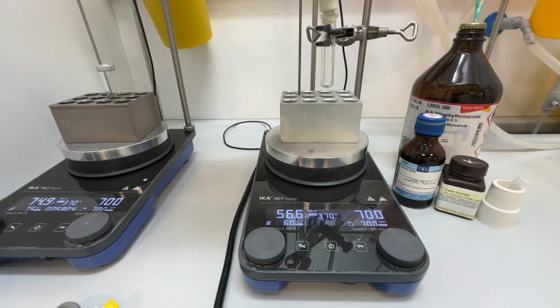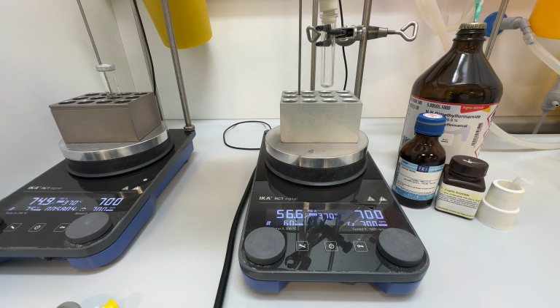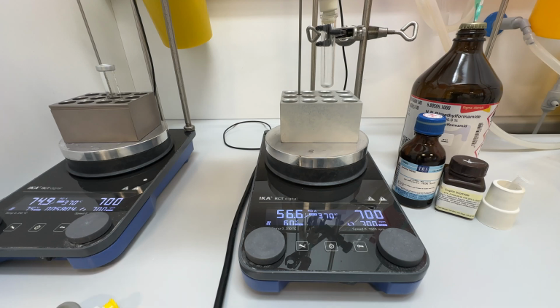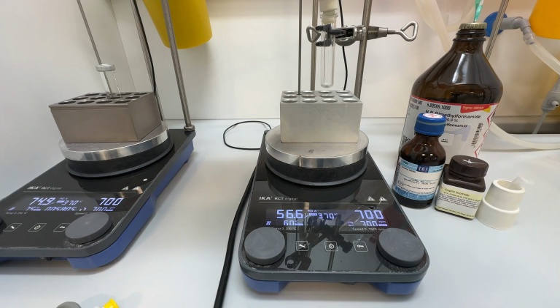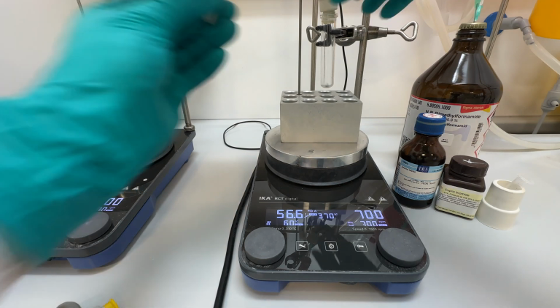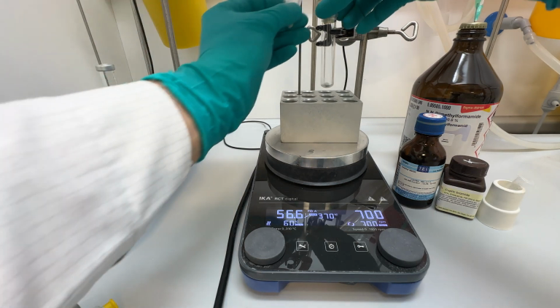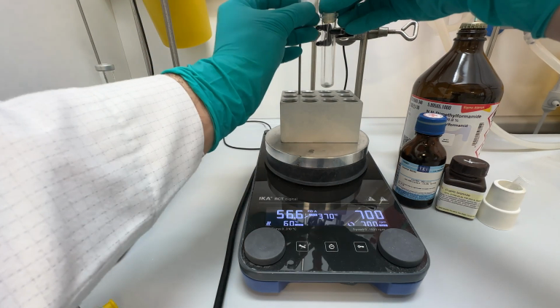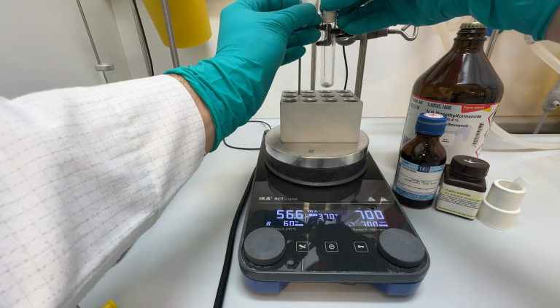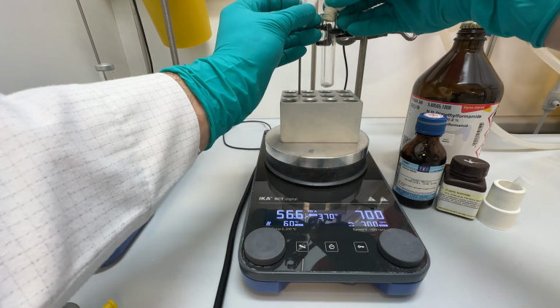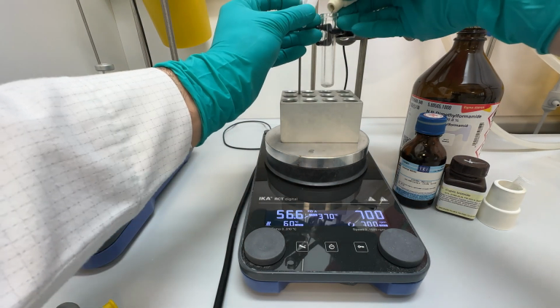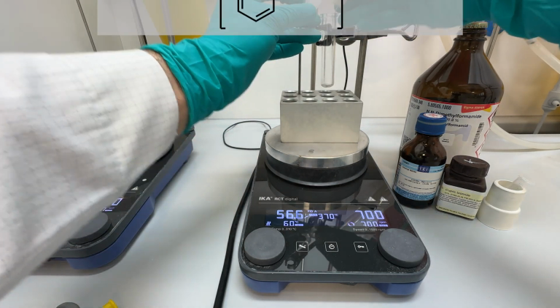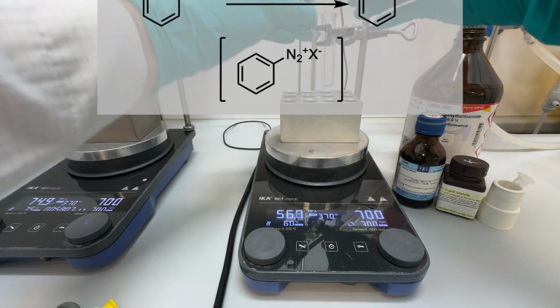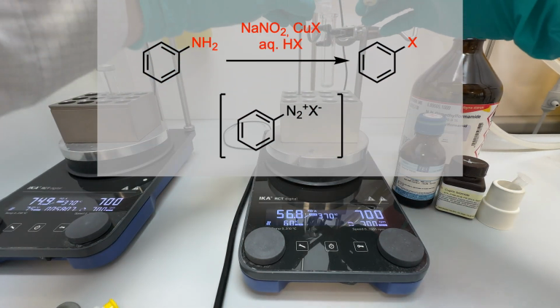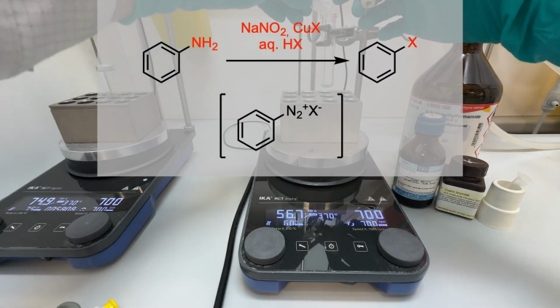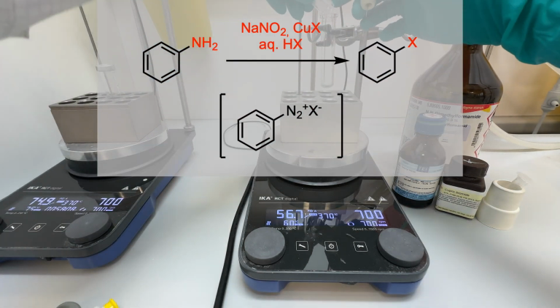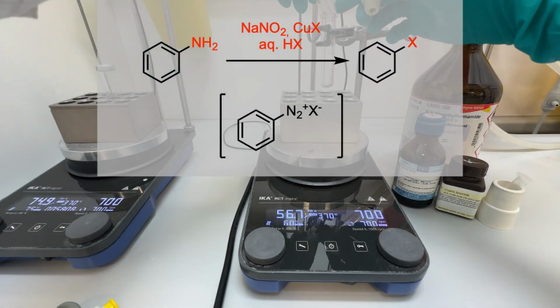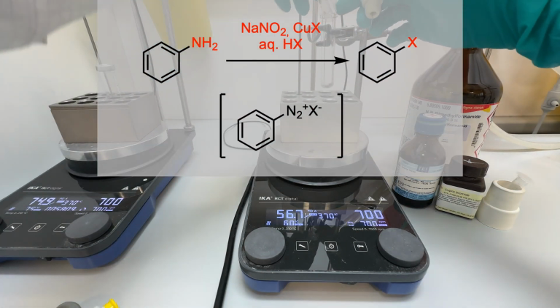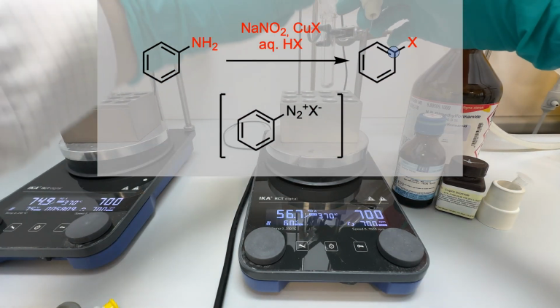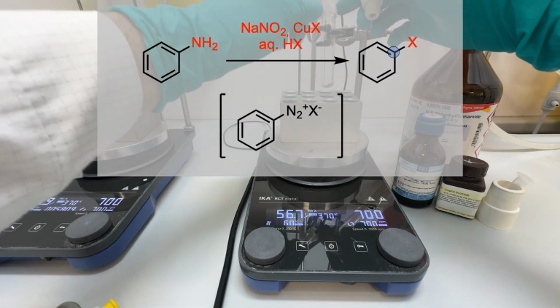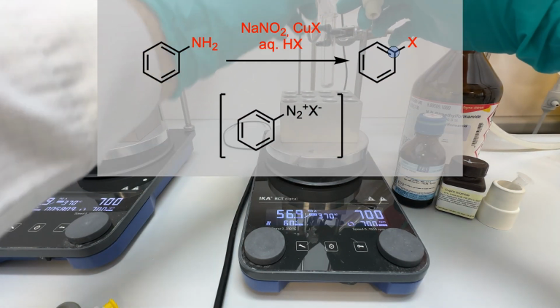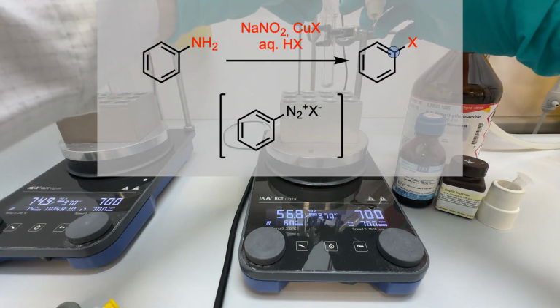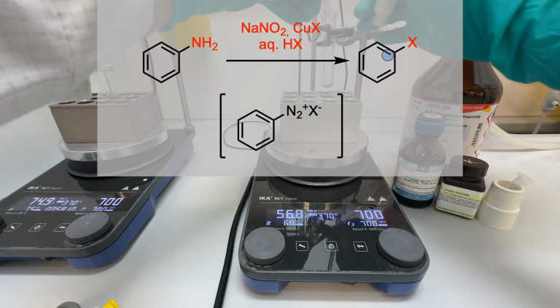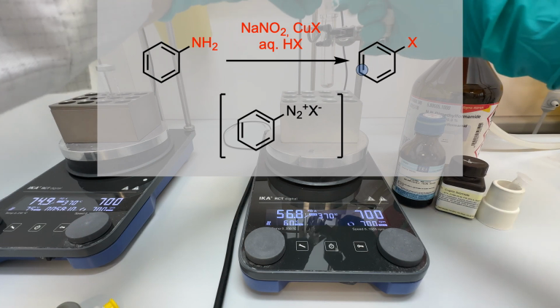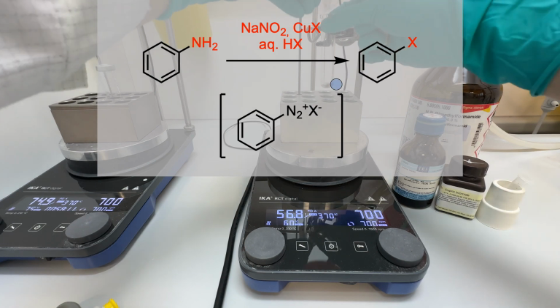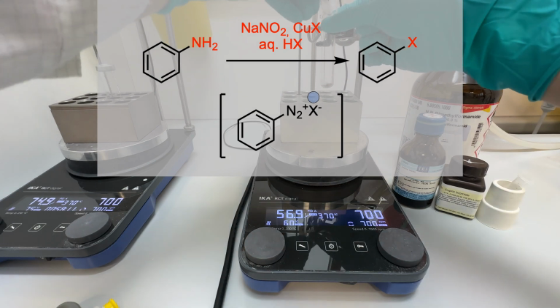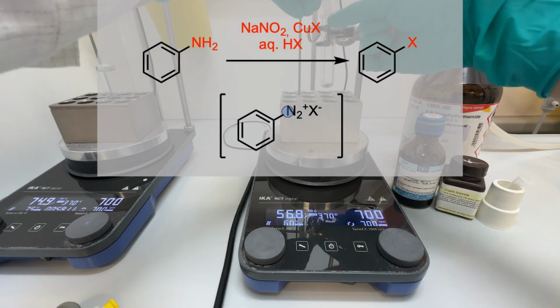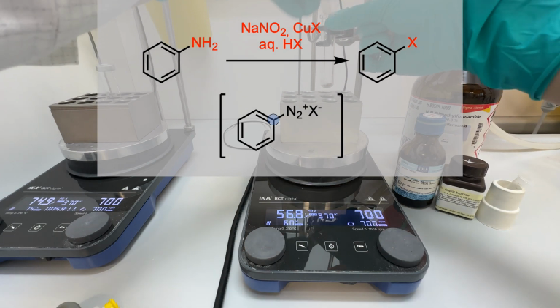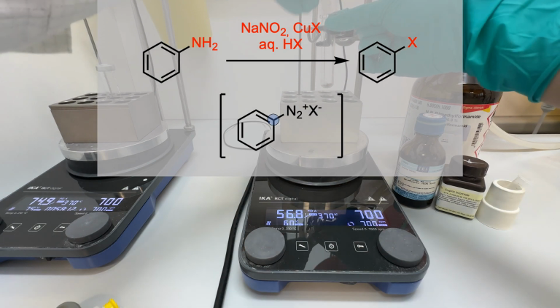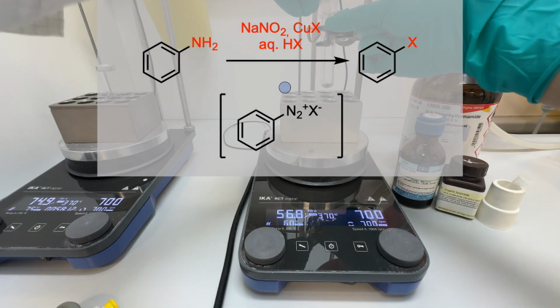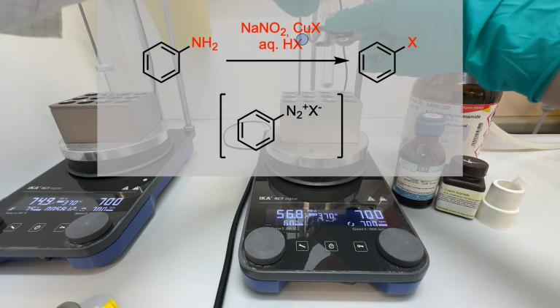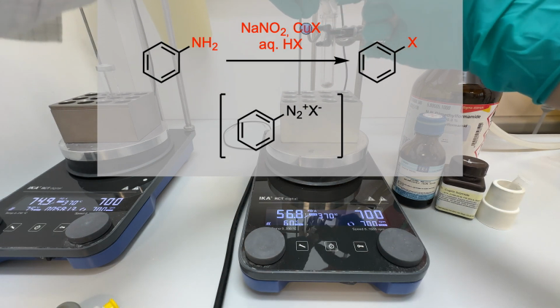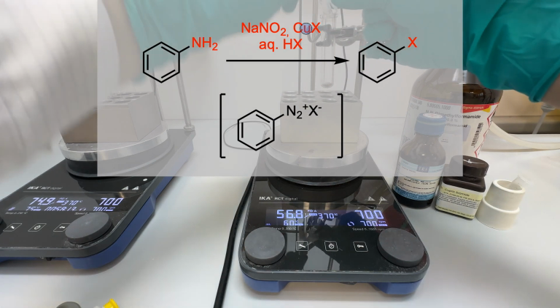I set up a Sandmeyer reaction. The Sandmeyer reaction is often used to prepare aryl halides from aryldiazonium salts using copper salts.